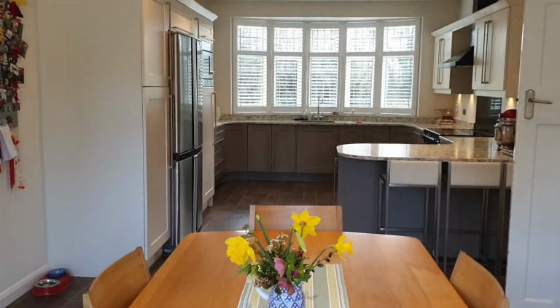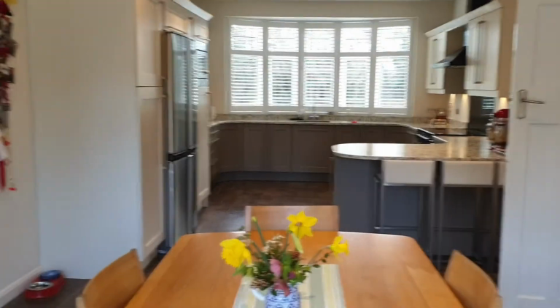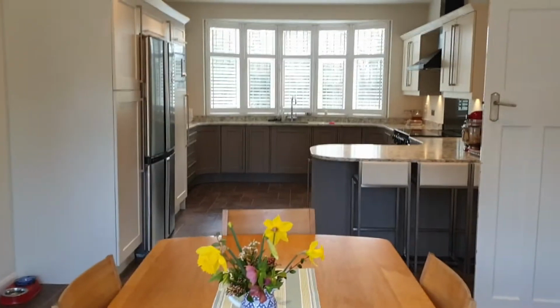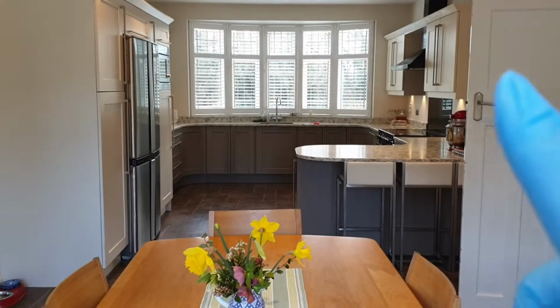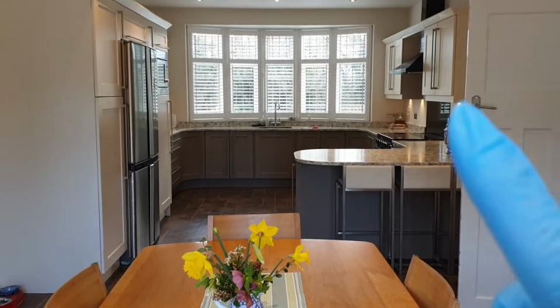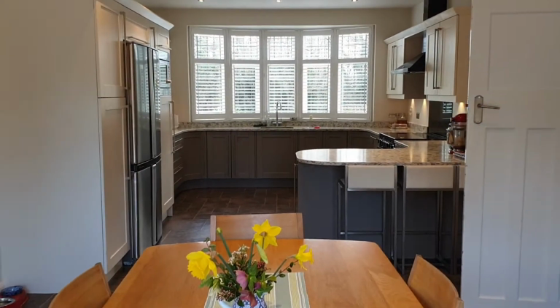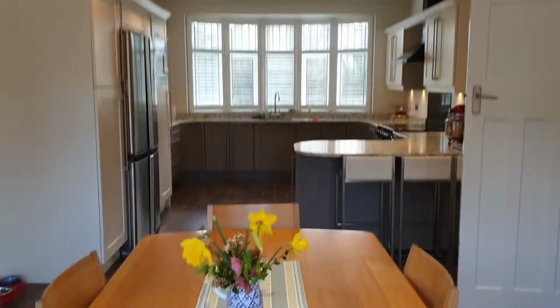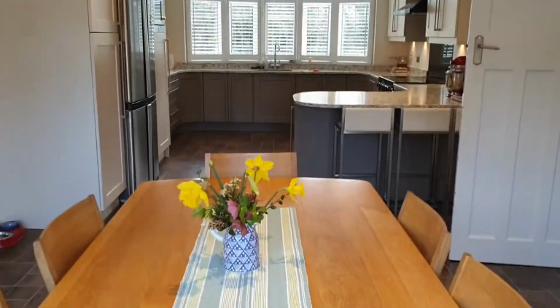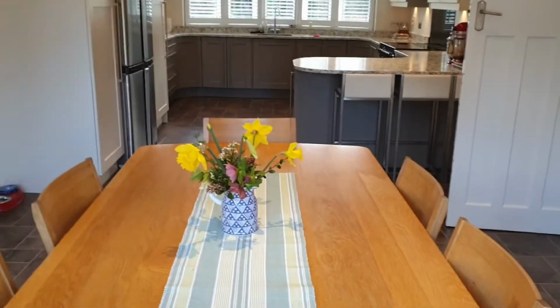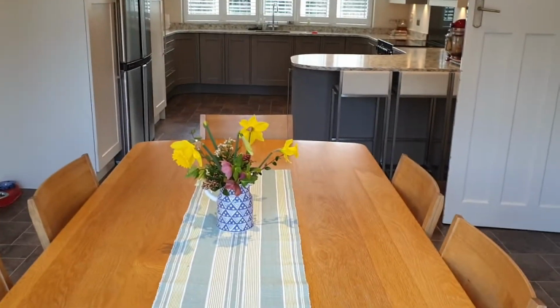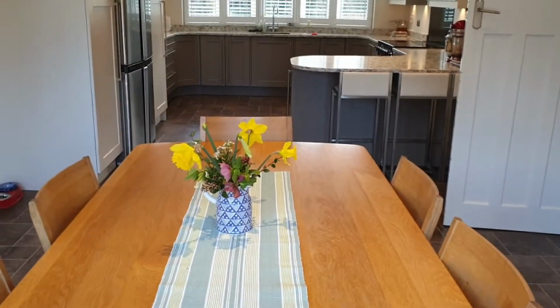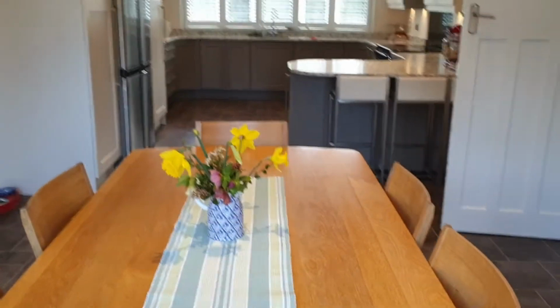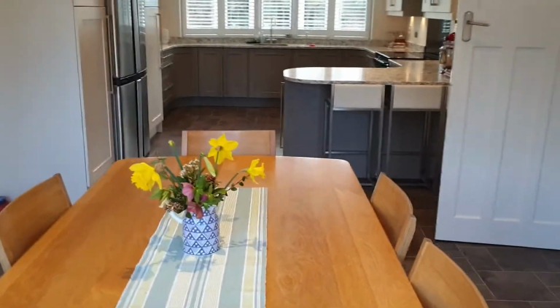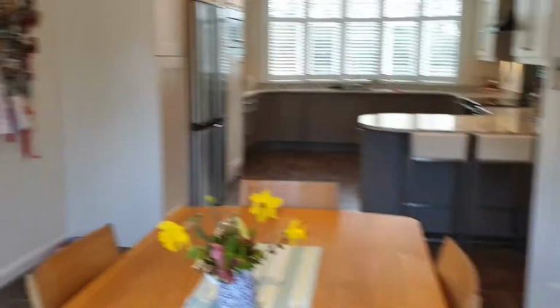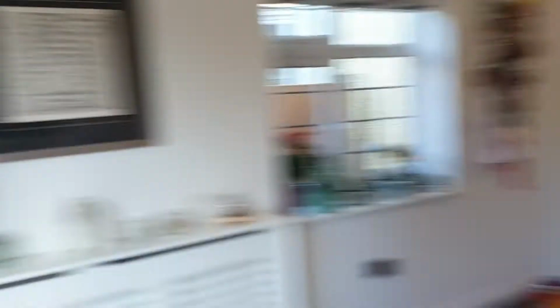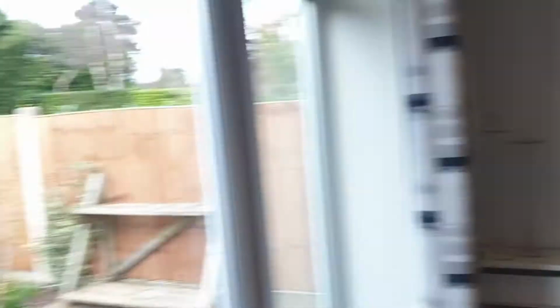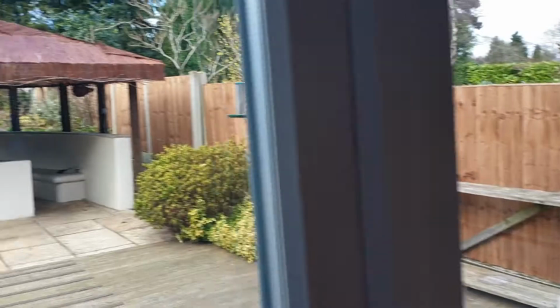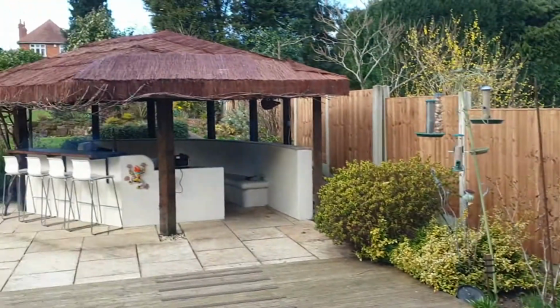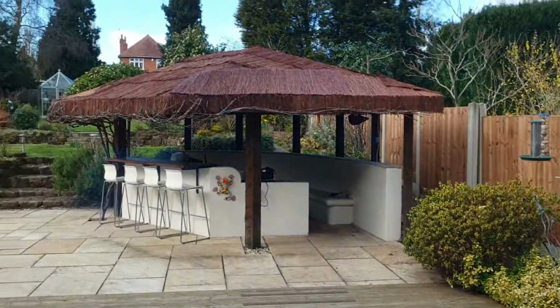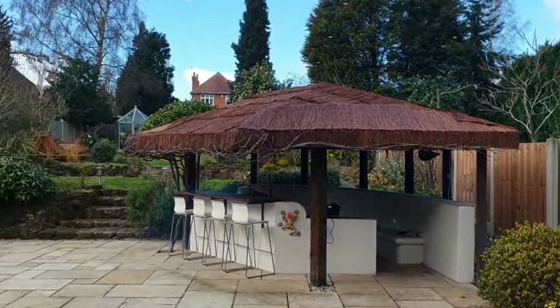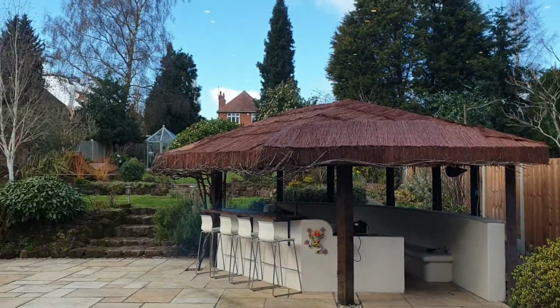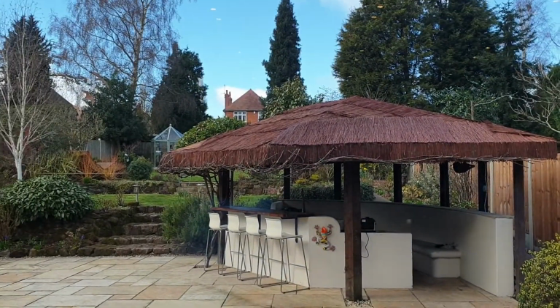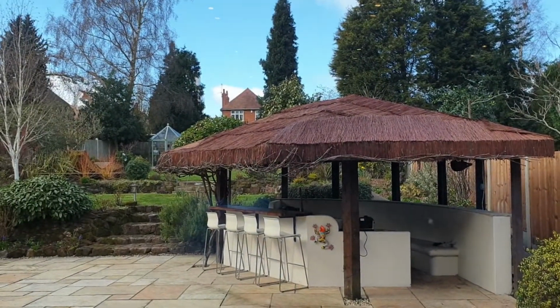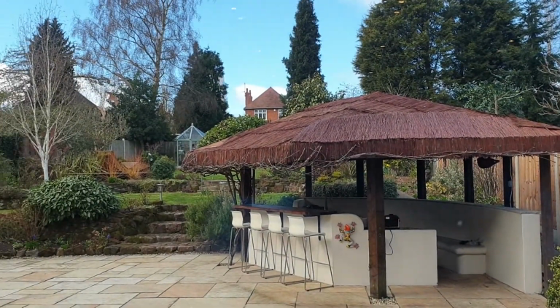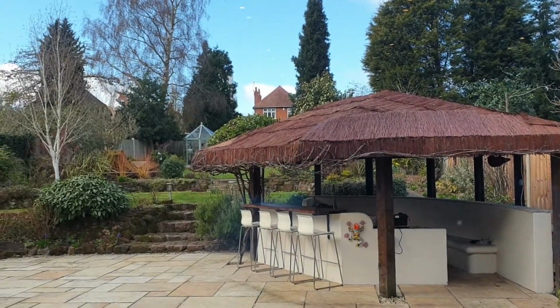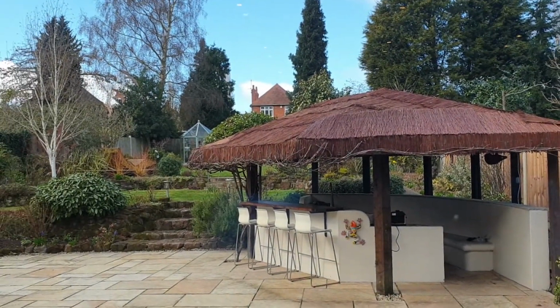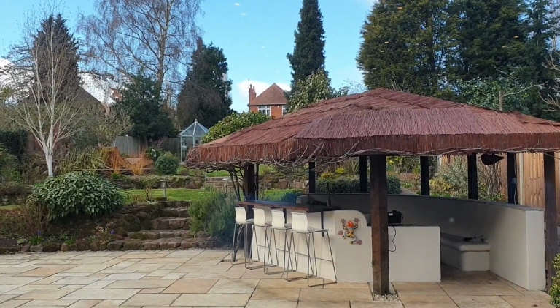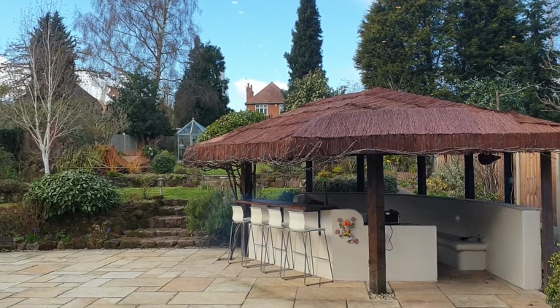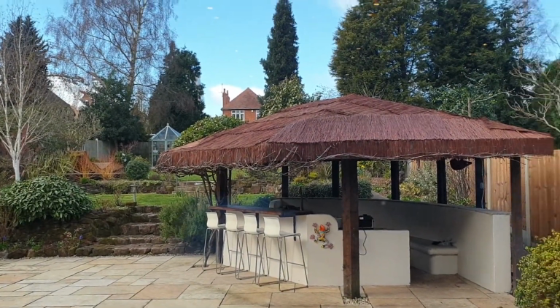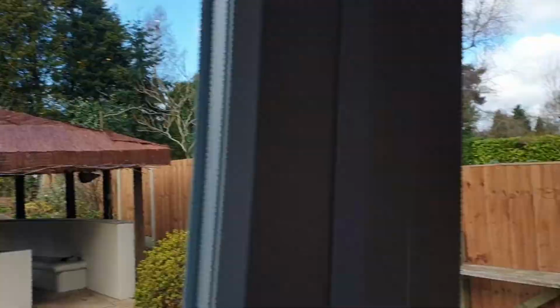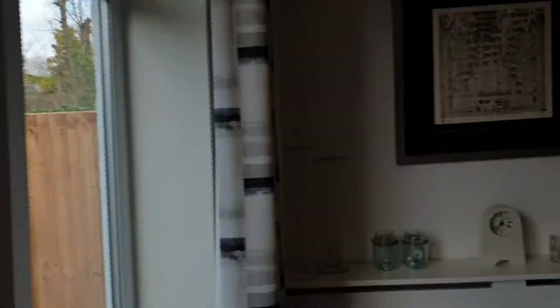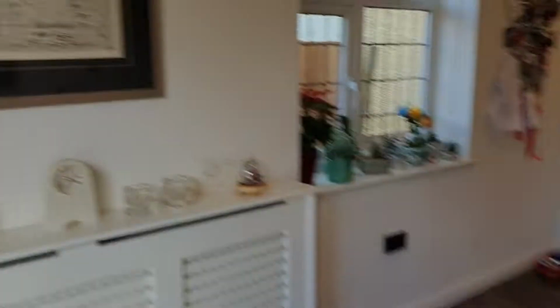You've got your bespoke kitchen at the other end, which we'll go and take a closer look at, and just panning round, you've got the fantastic rear gardens to enjoy.